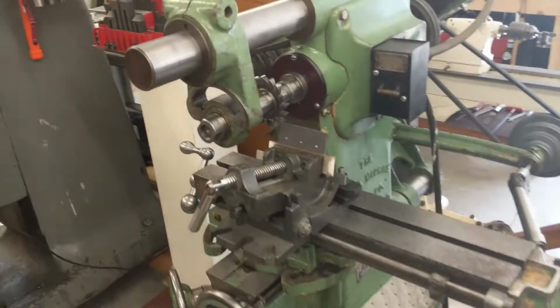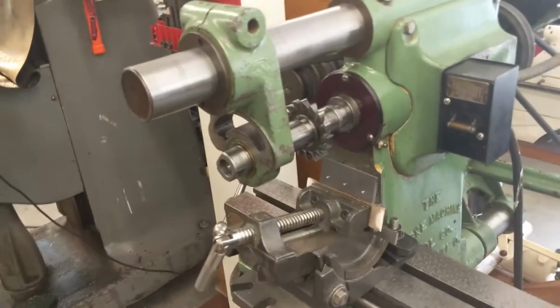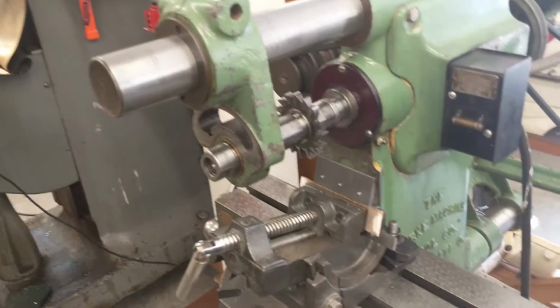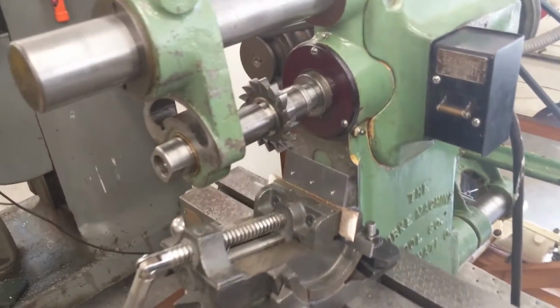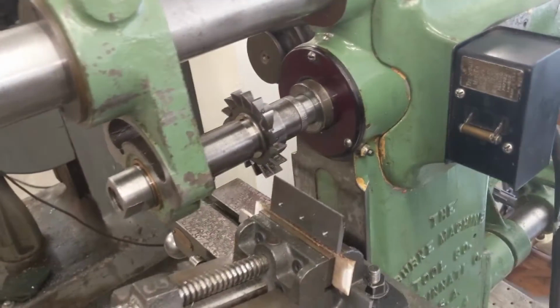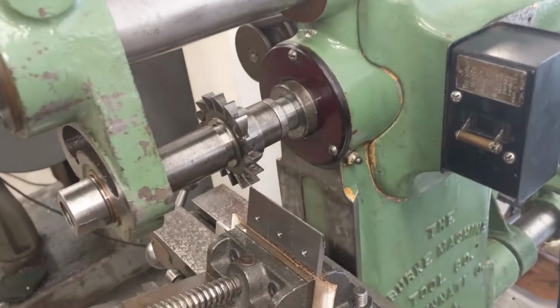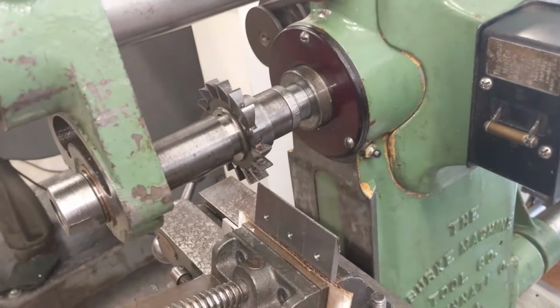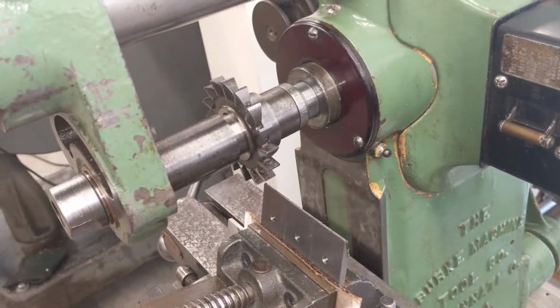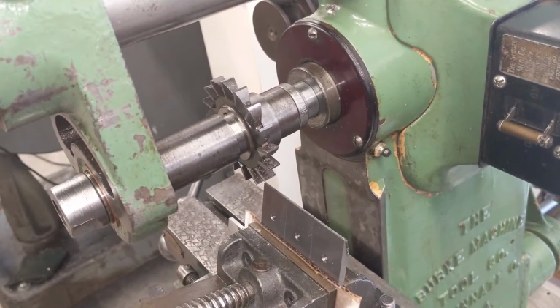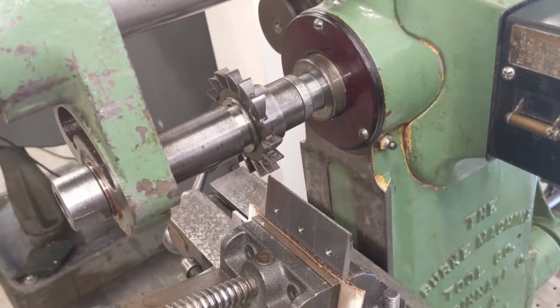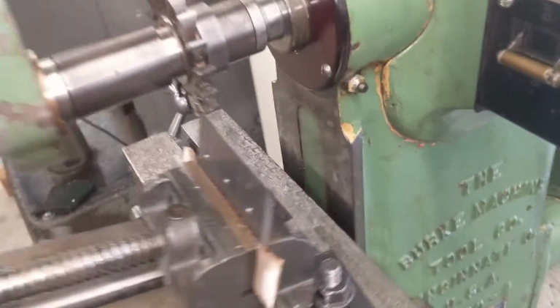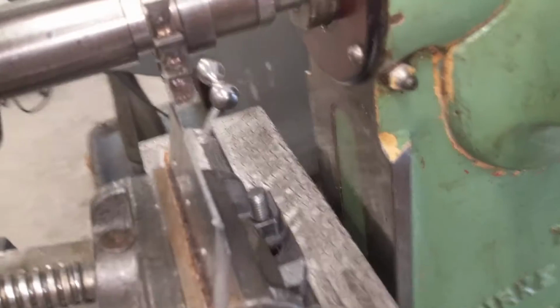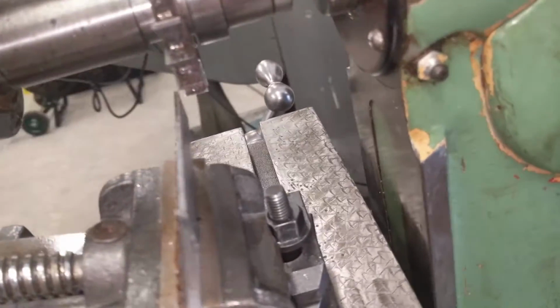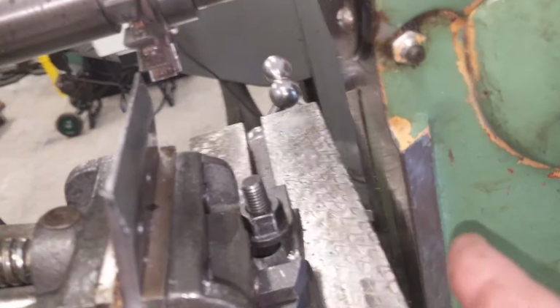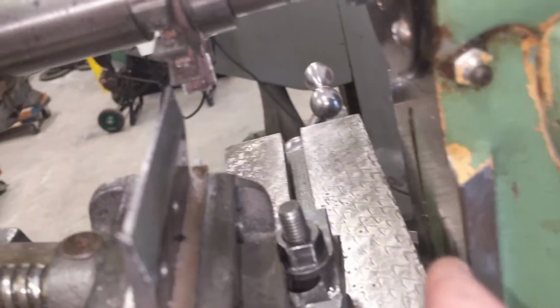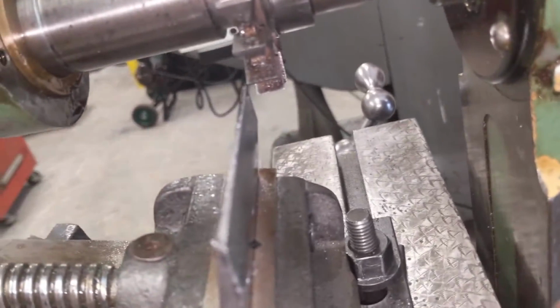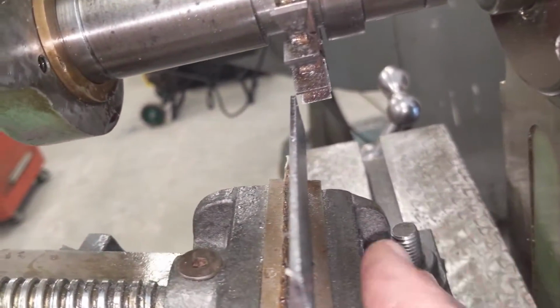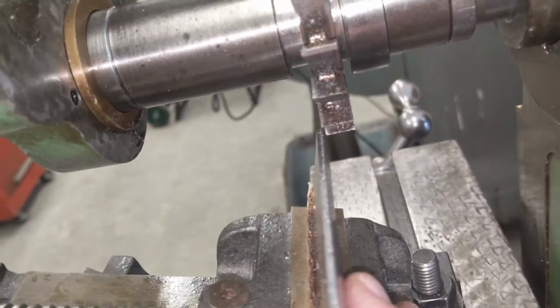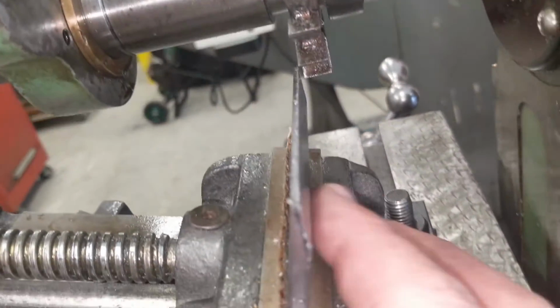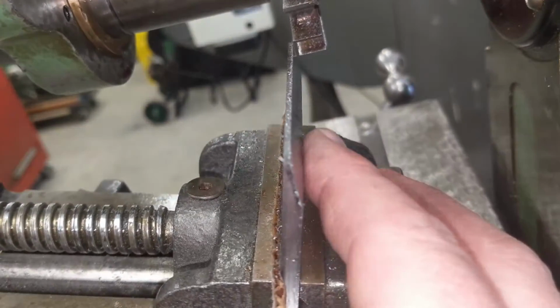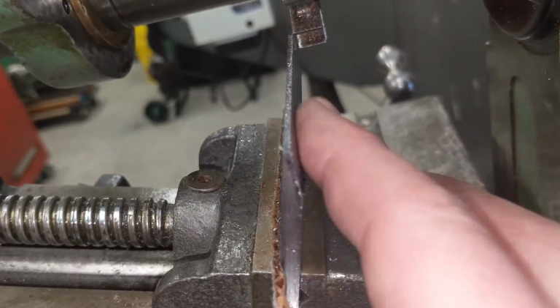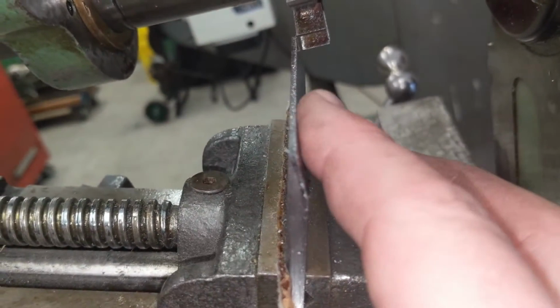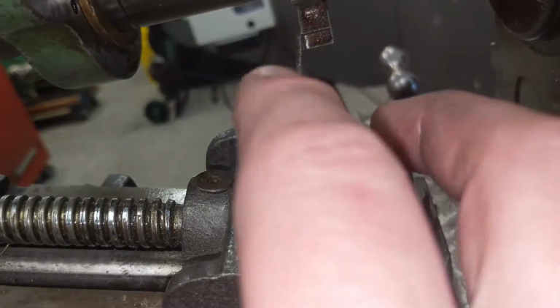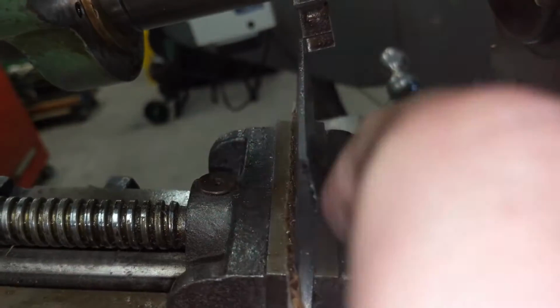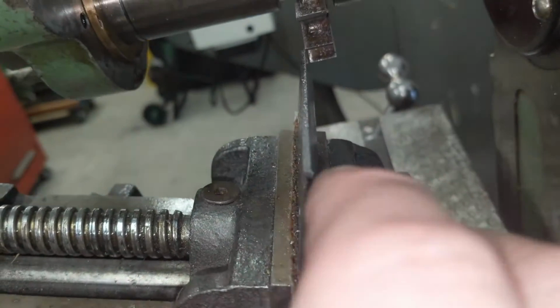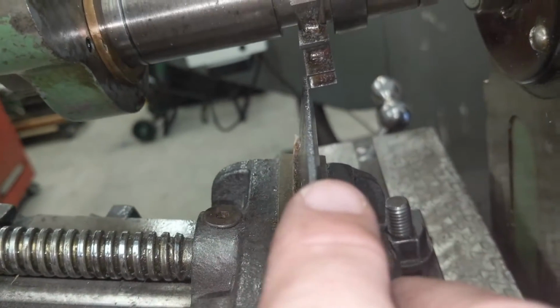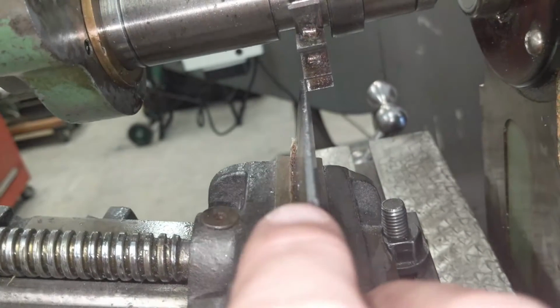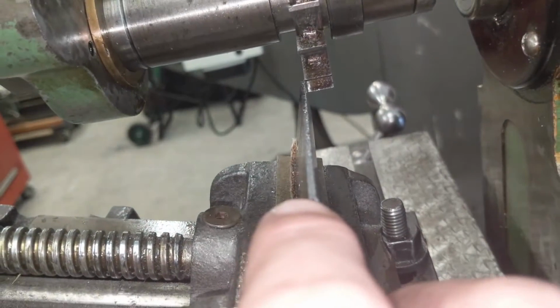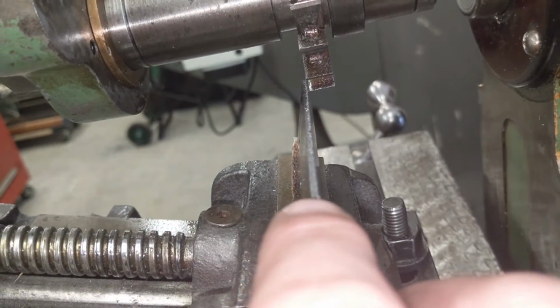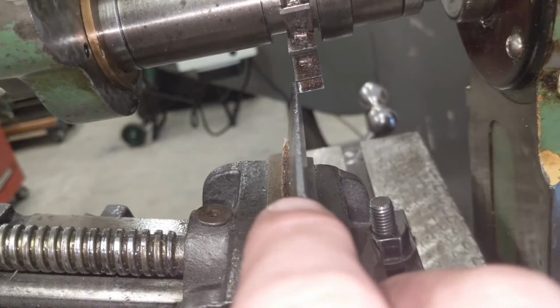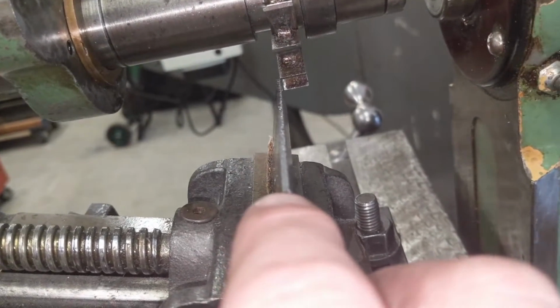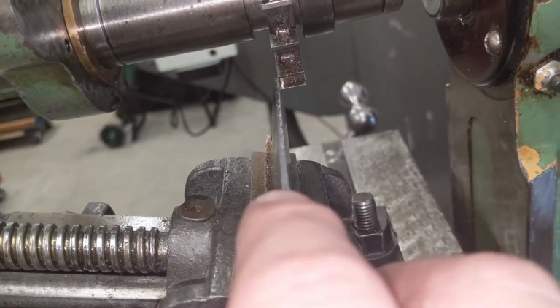This will be the final pass — we're just taking a 10,000 skim cut on the bevel. Just going to thin that out. We want that top edge to be 50,000.